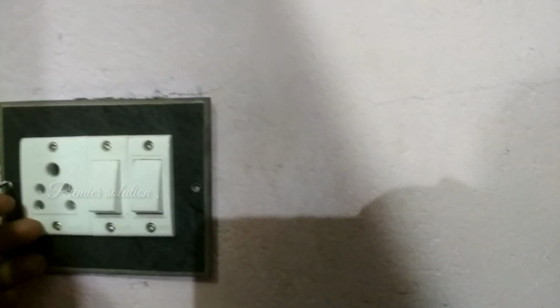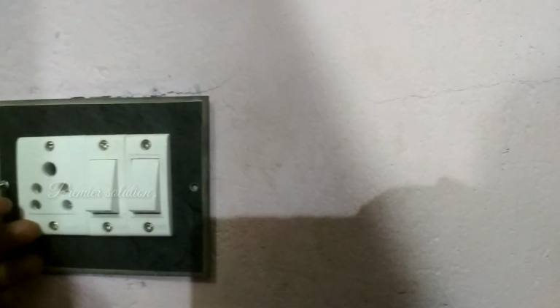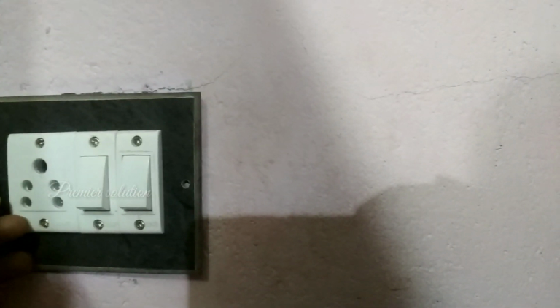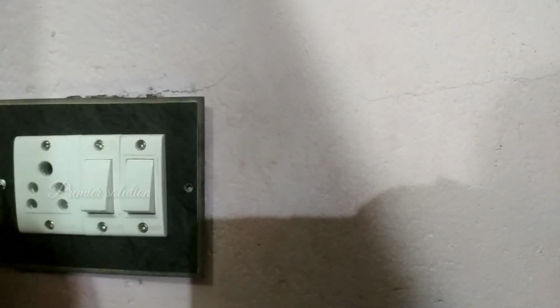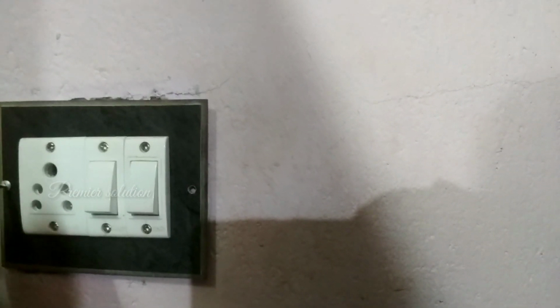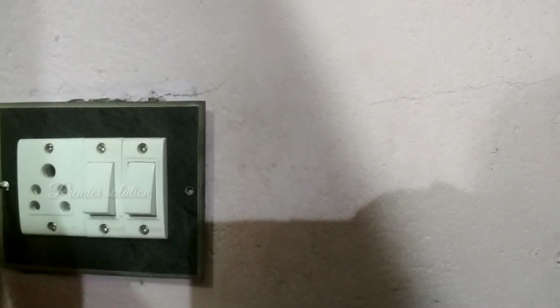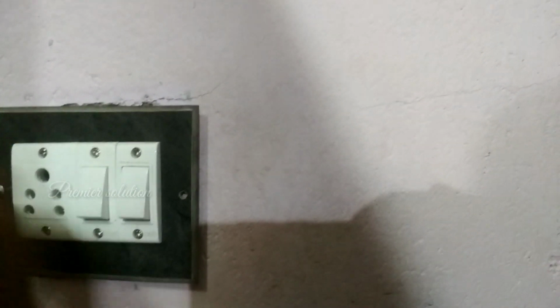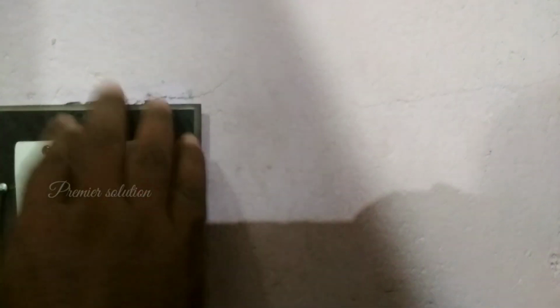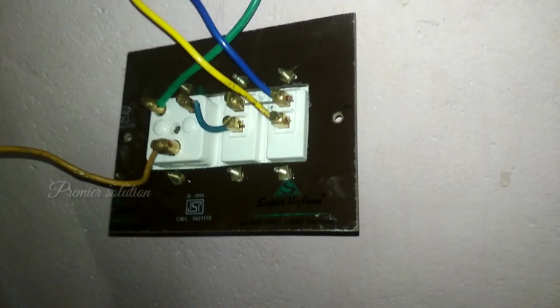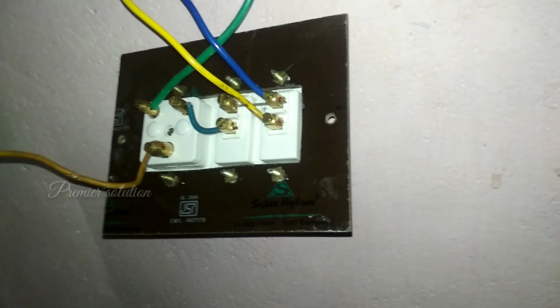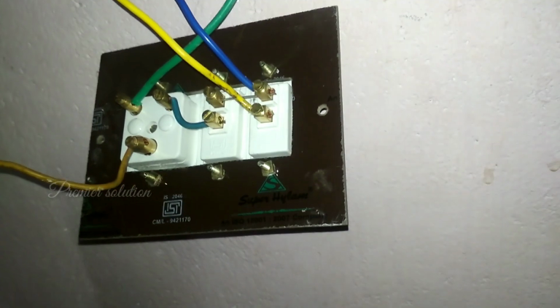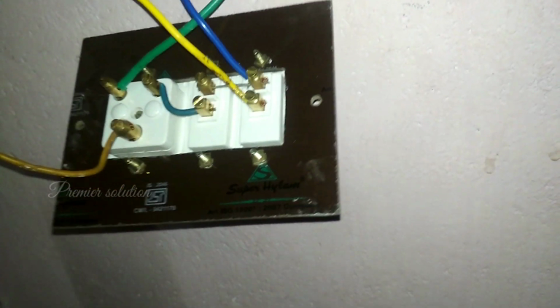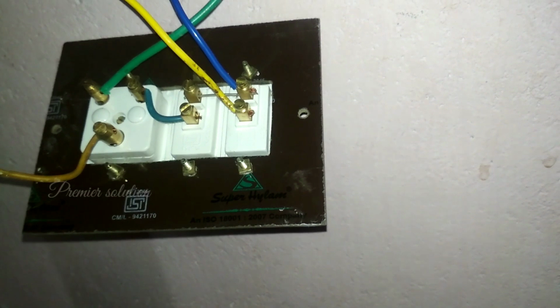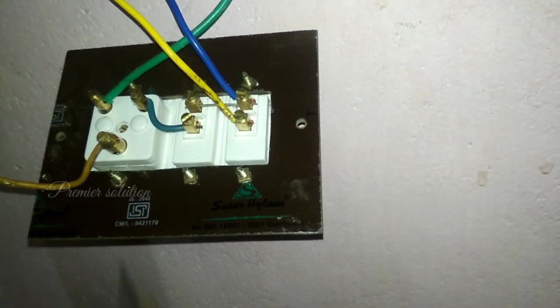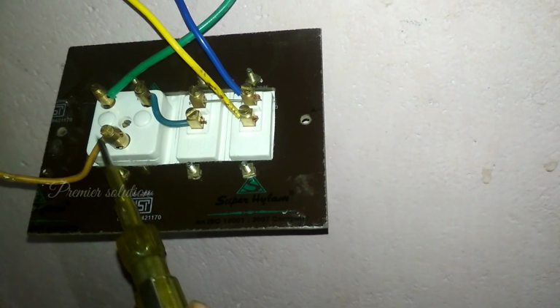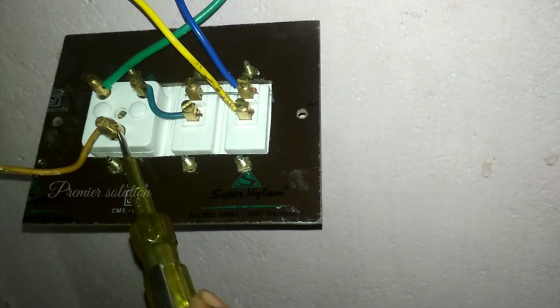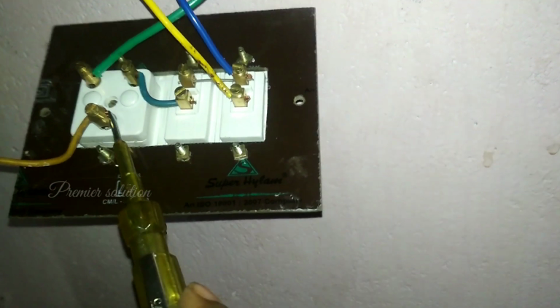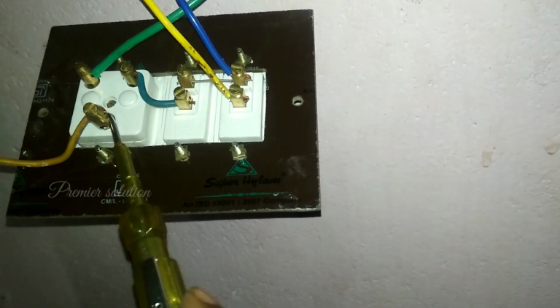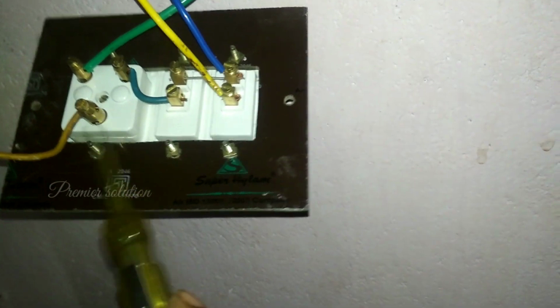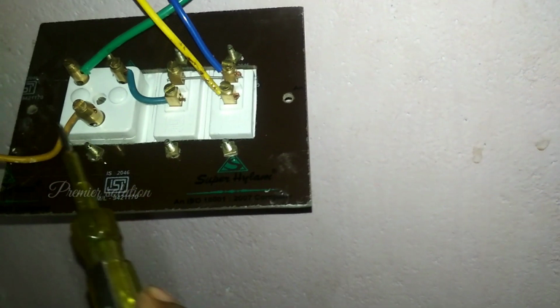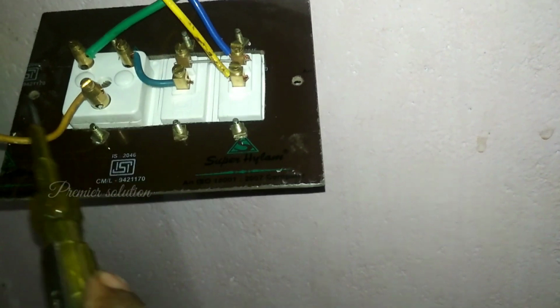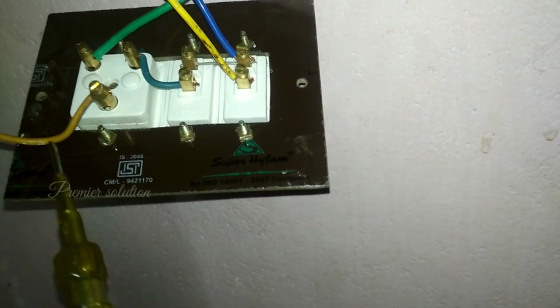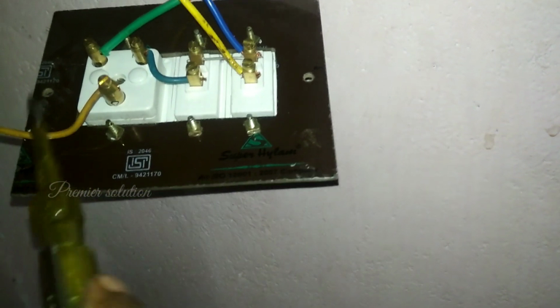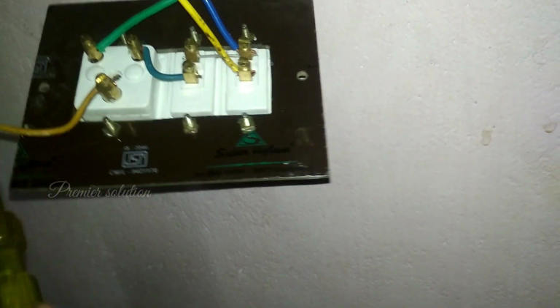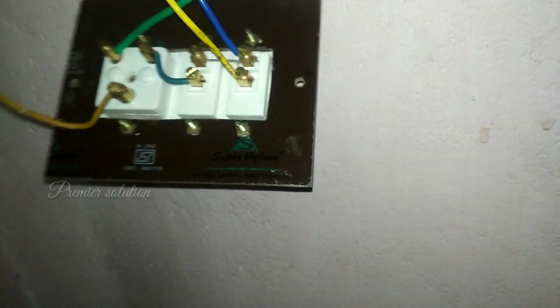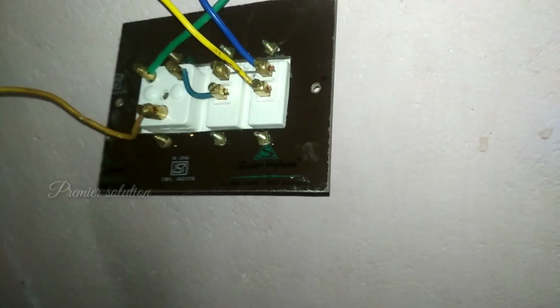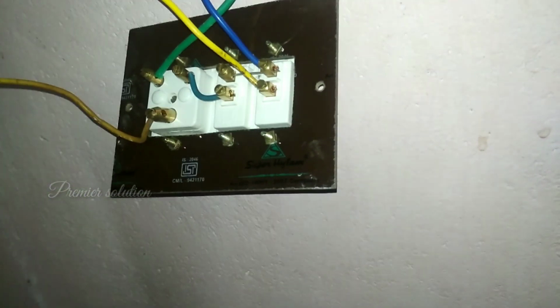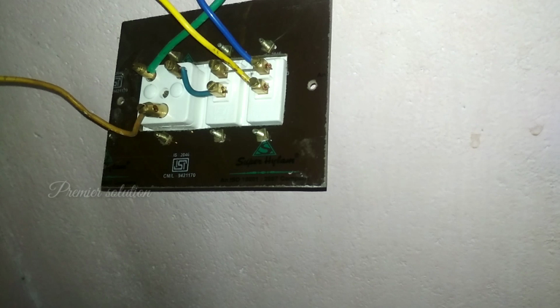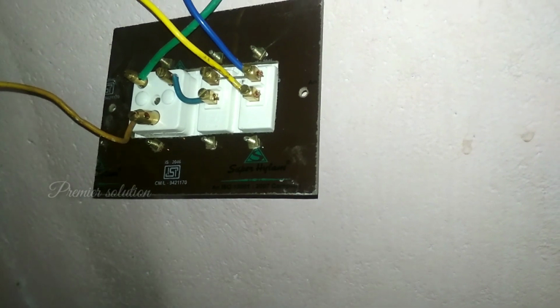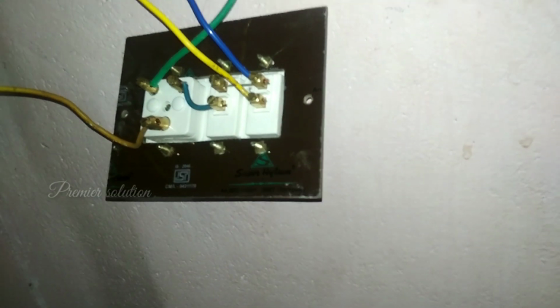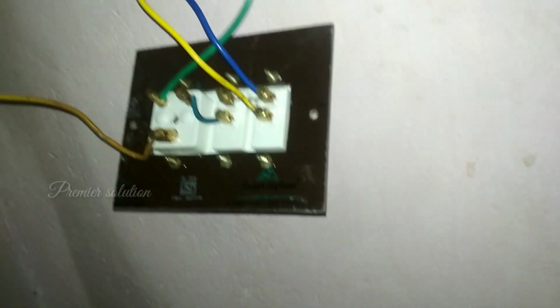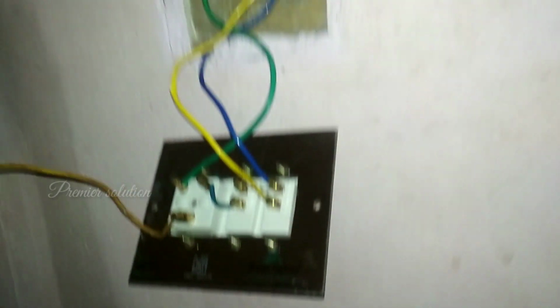Otherwise, I will show you one temporary solution. This is the earth point. I connected the earth point and the nail with a wire.